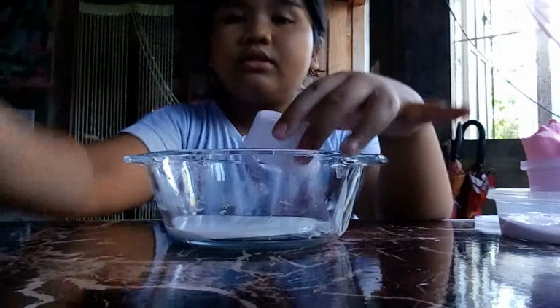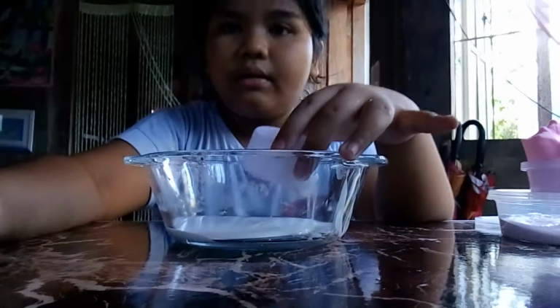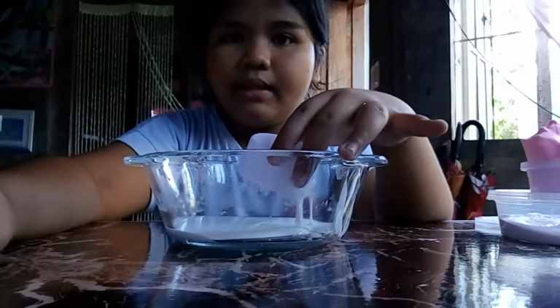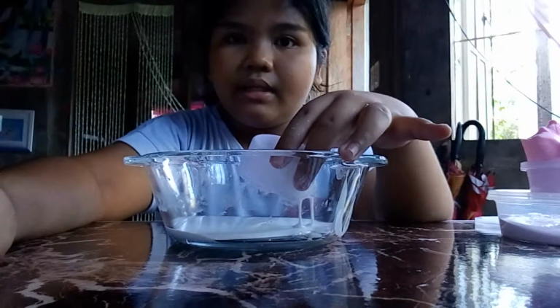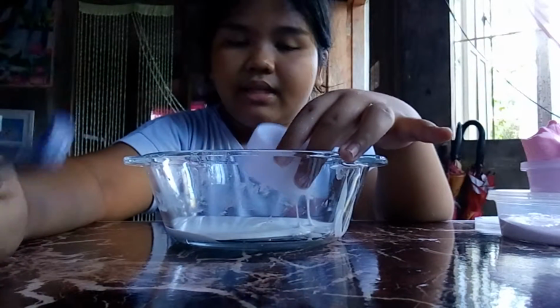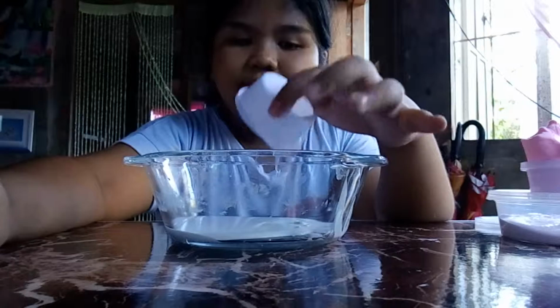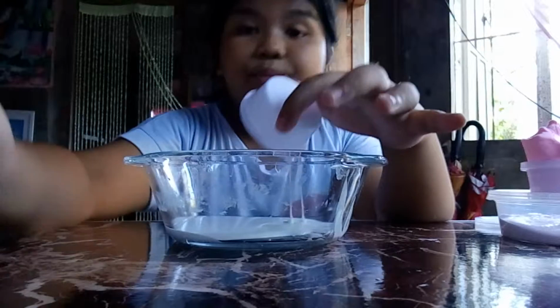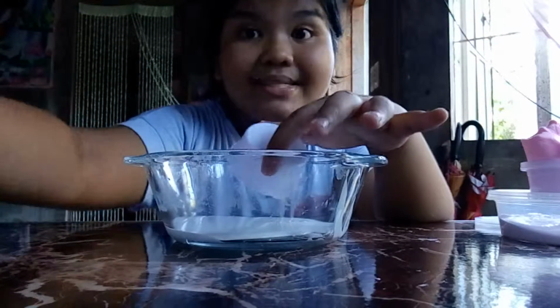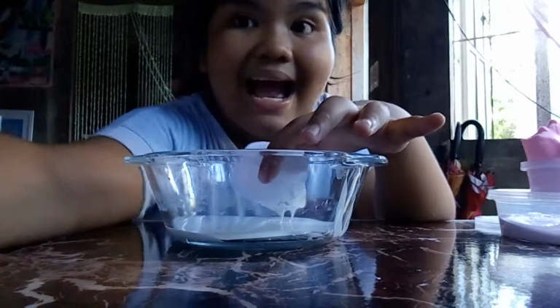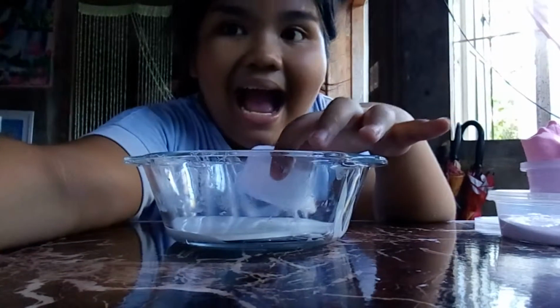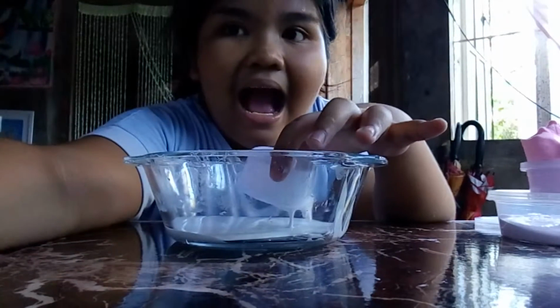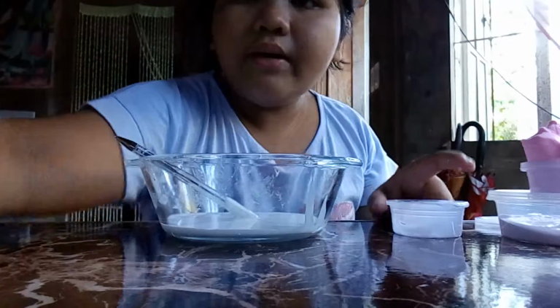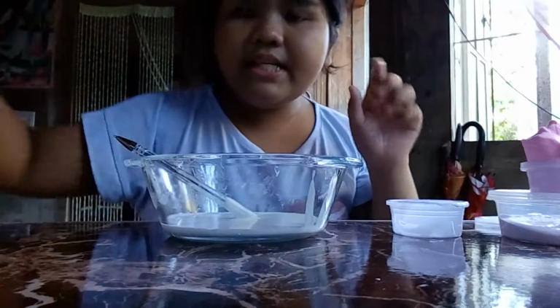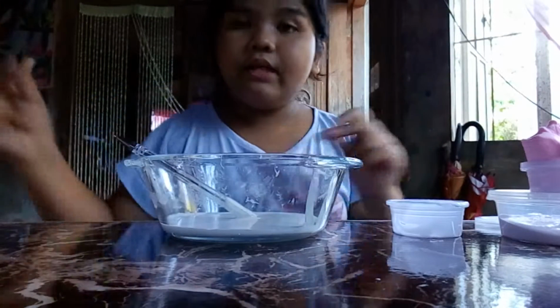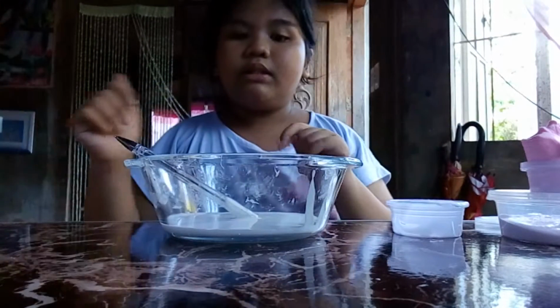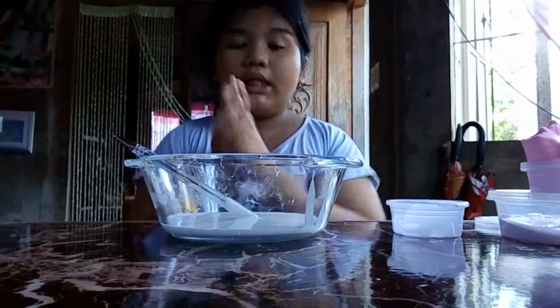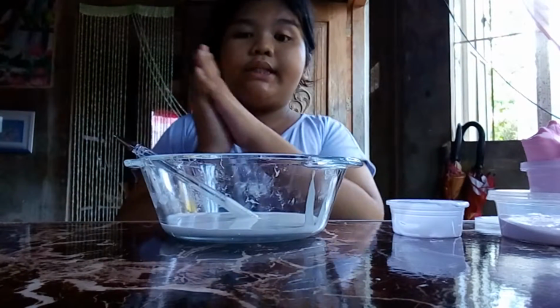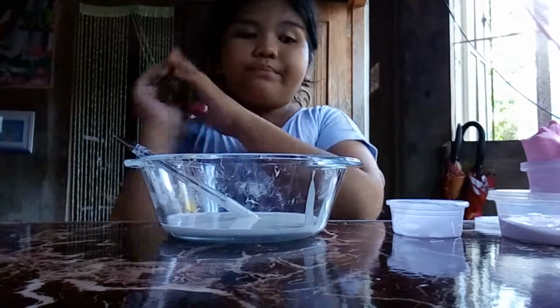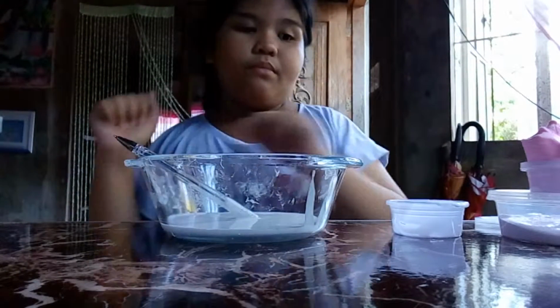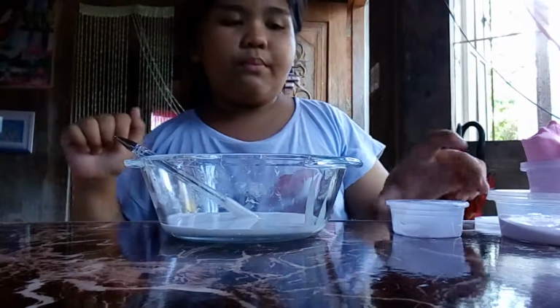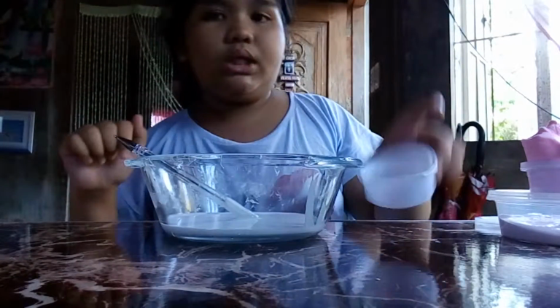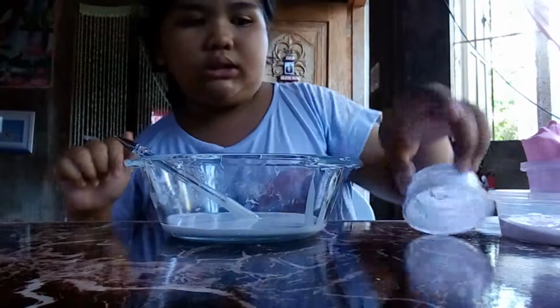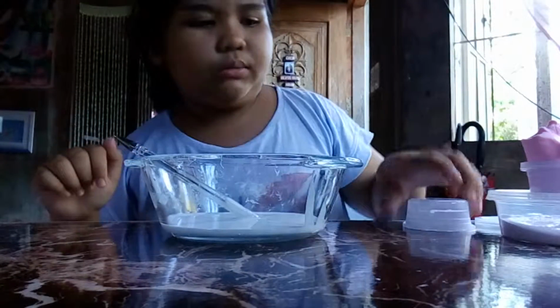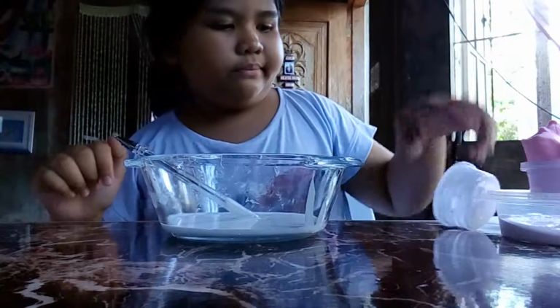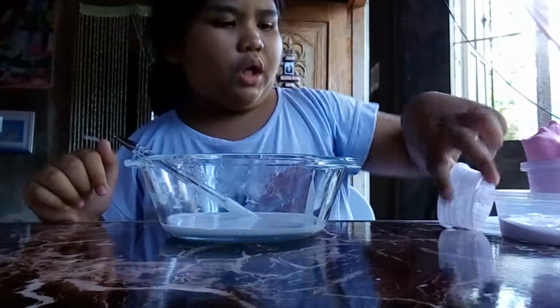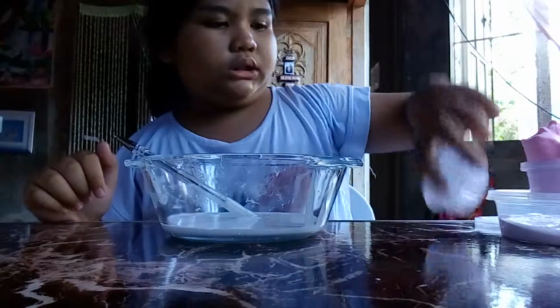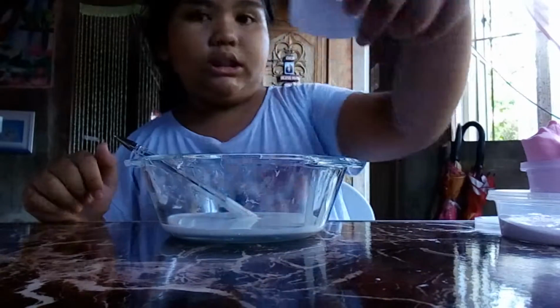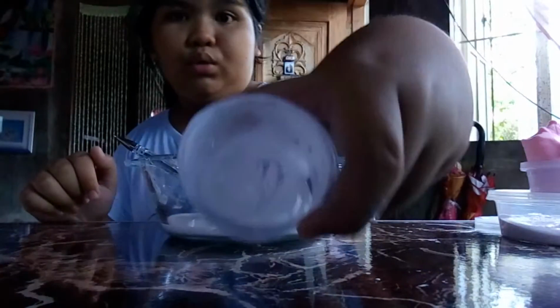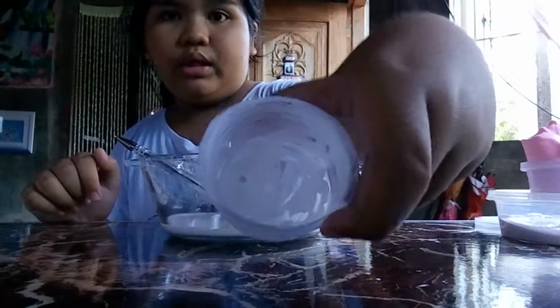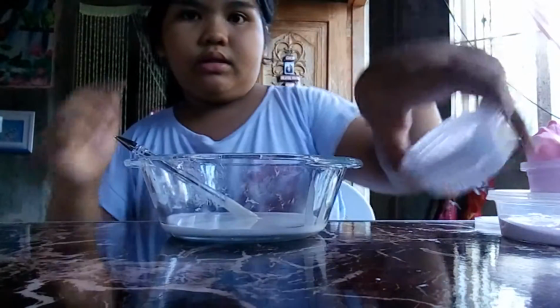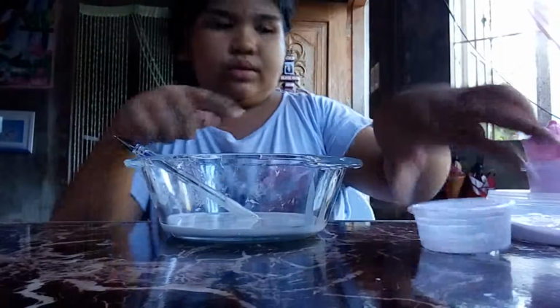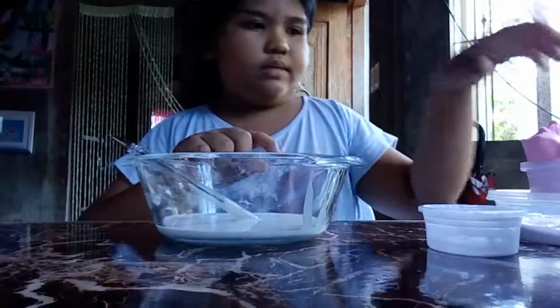Alright guys, I'm done putting all the glue into this bowl.